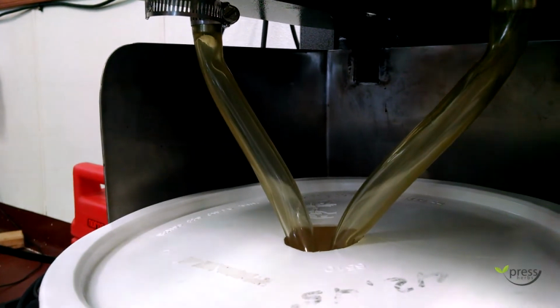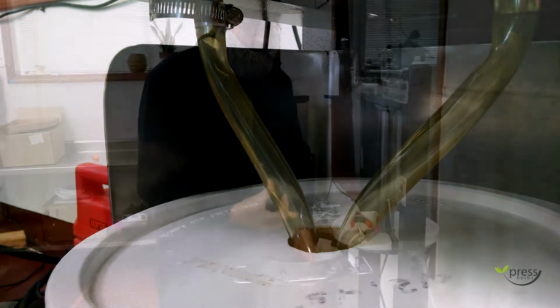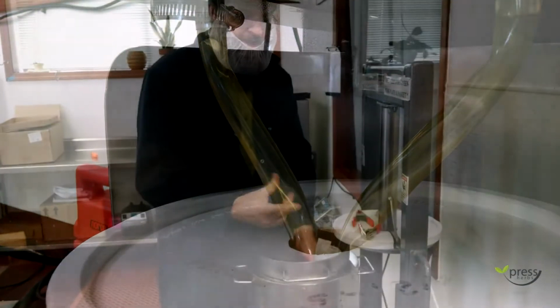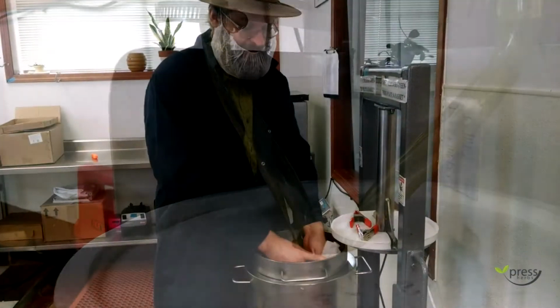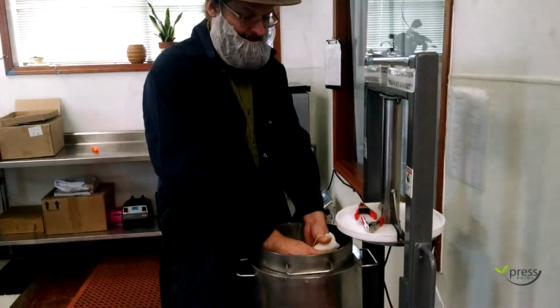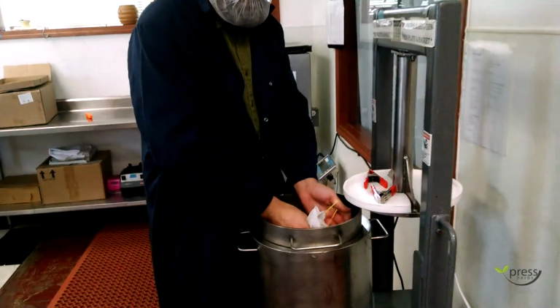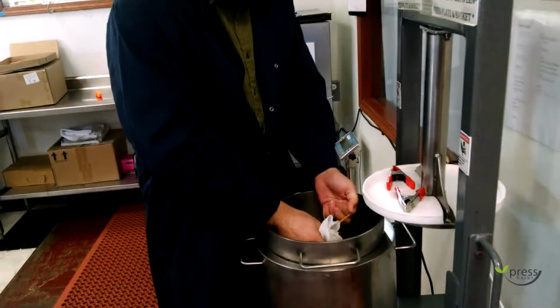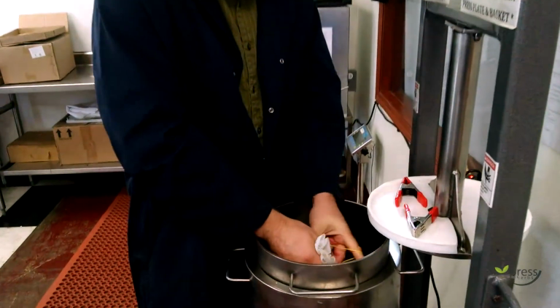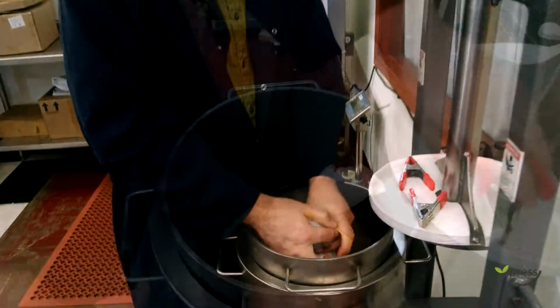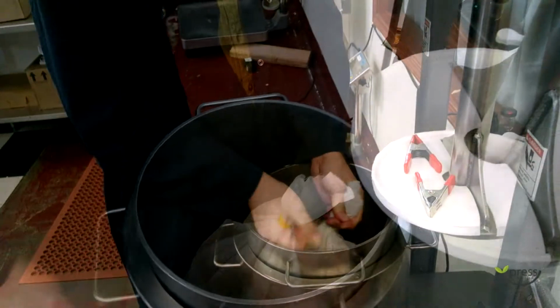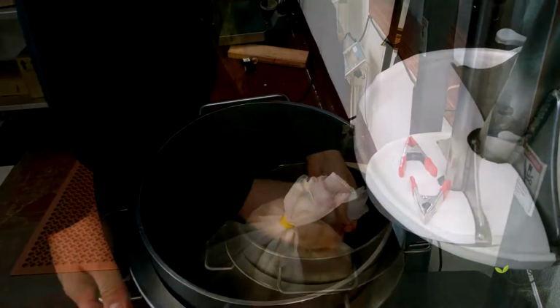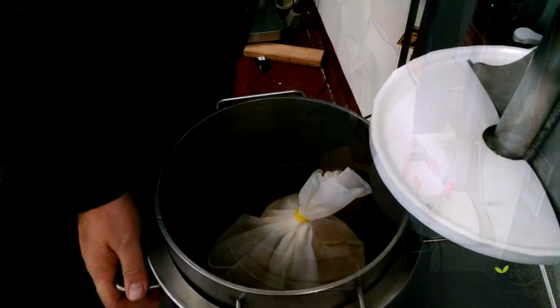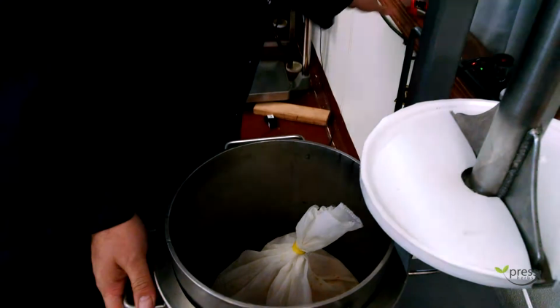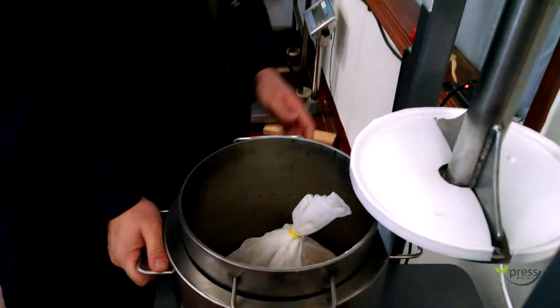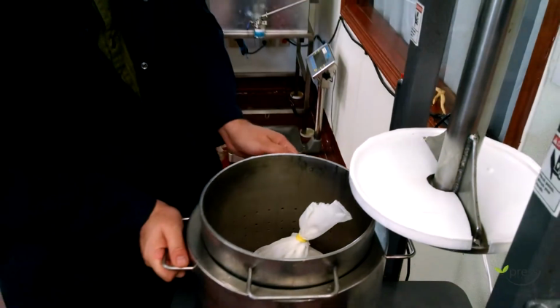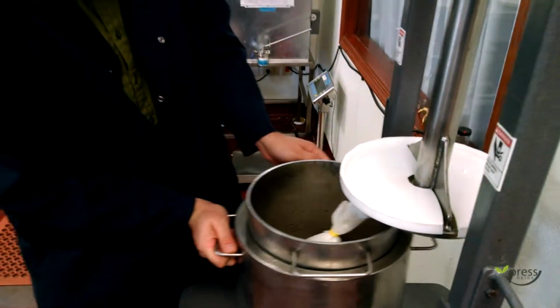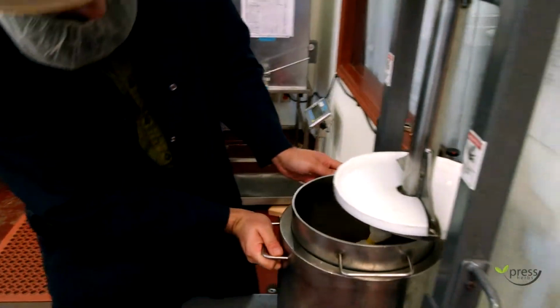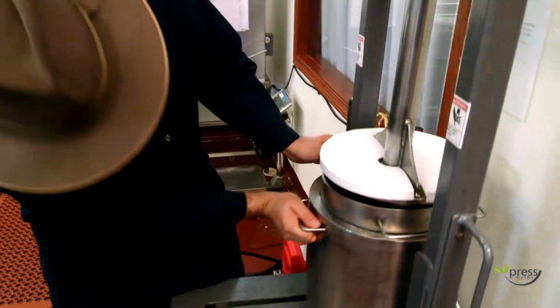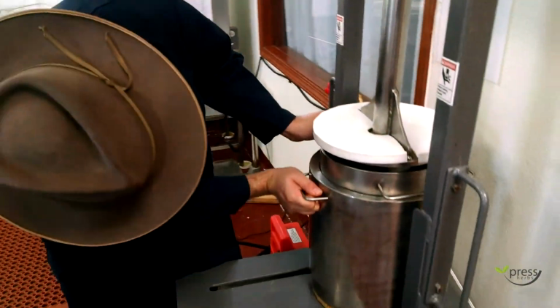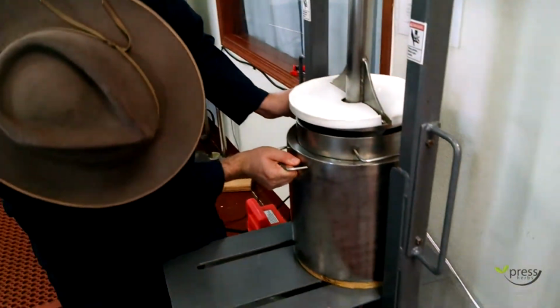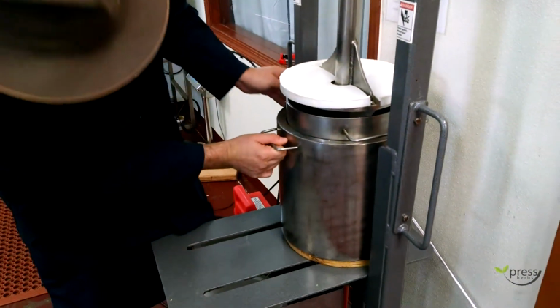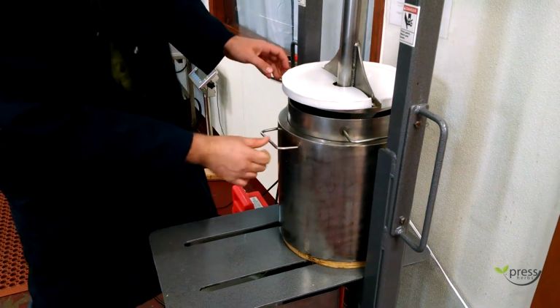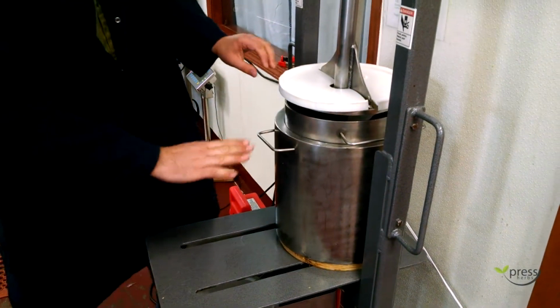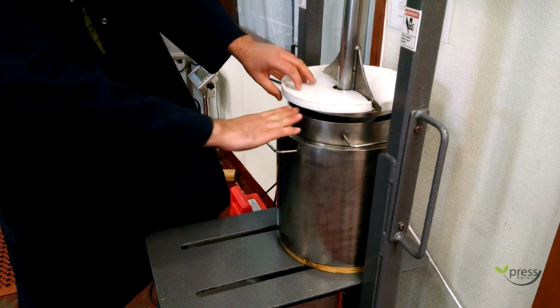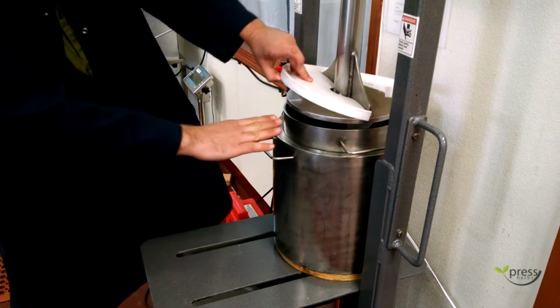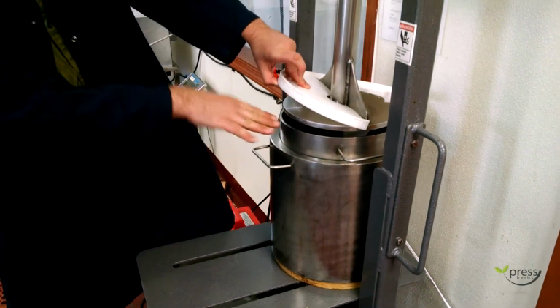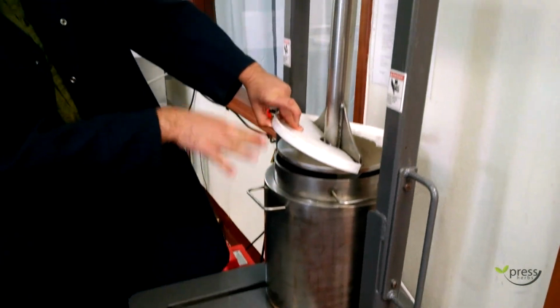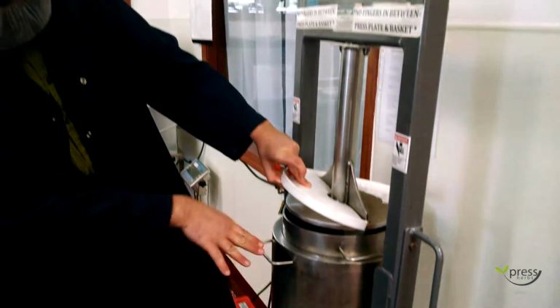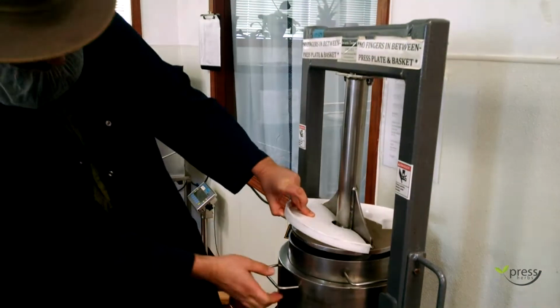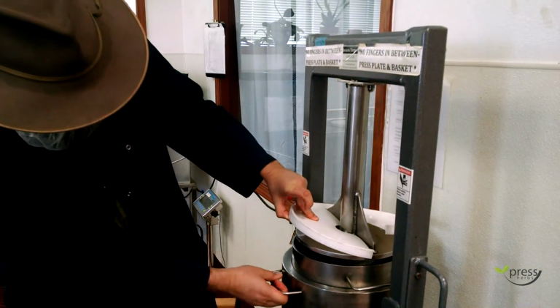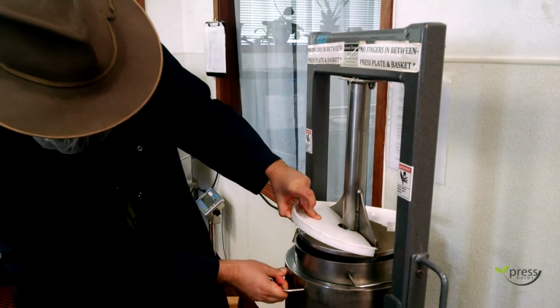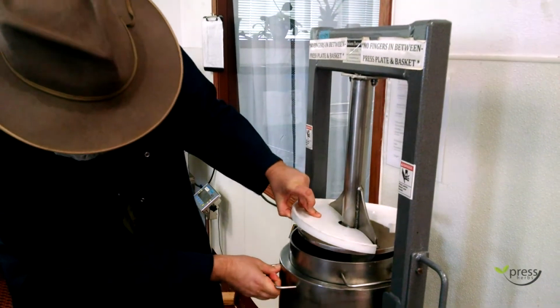There's air space in the bag, and then the silicone rubber band goes on. Then you line up the press. Make sure never to put your fingers in between the press plate and the basket.